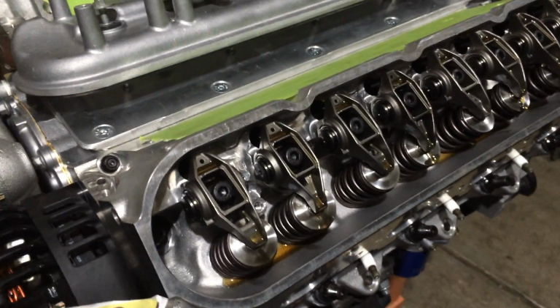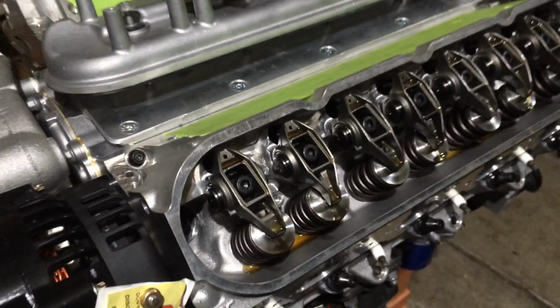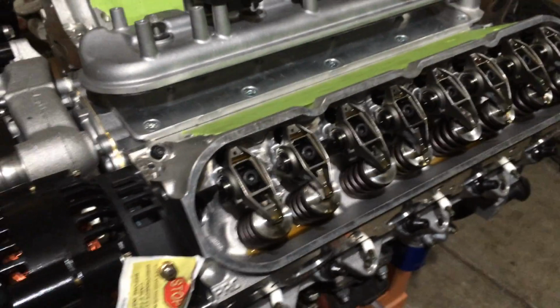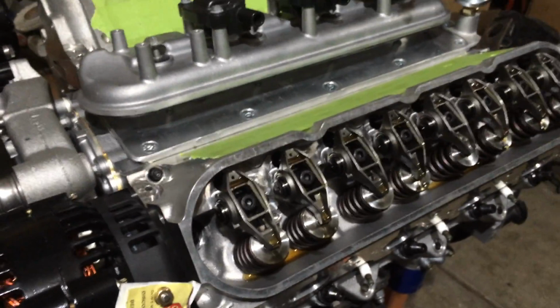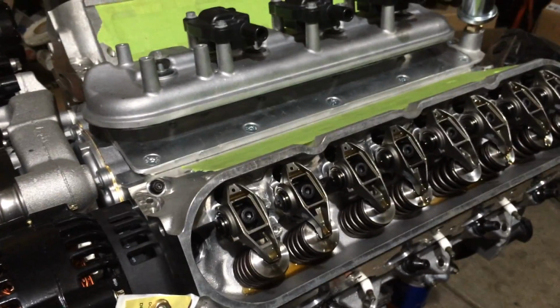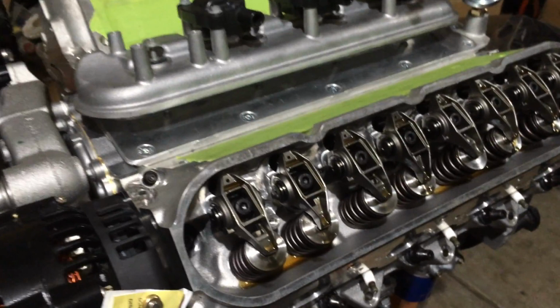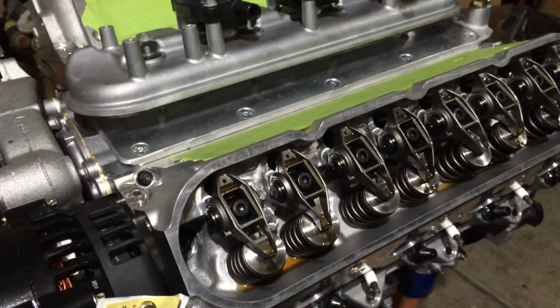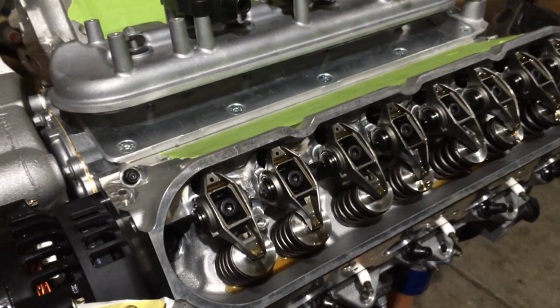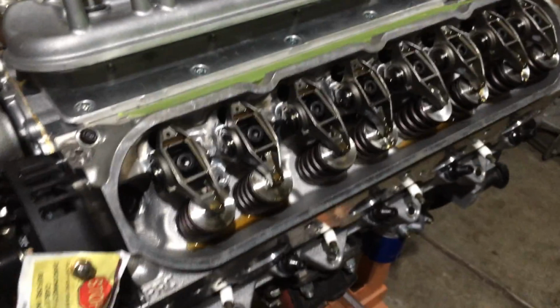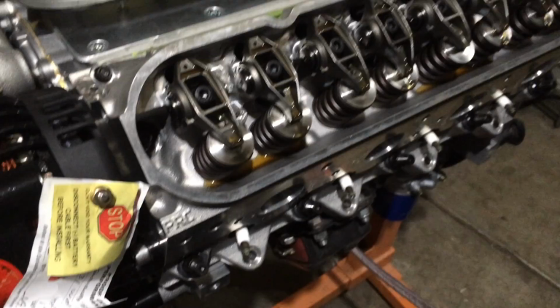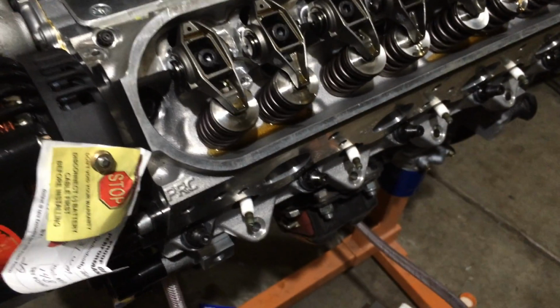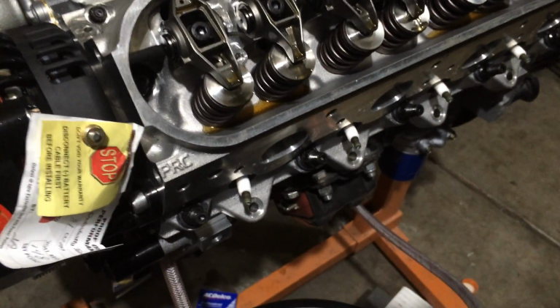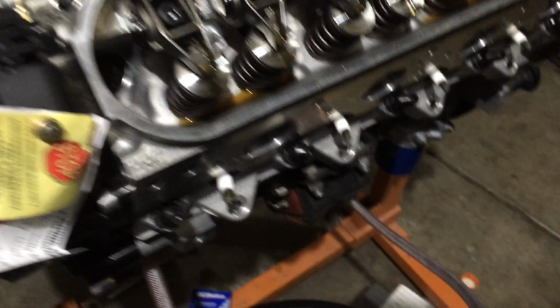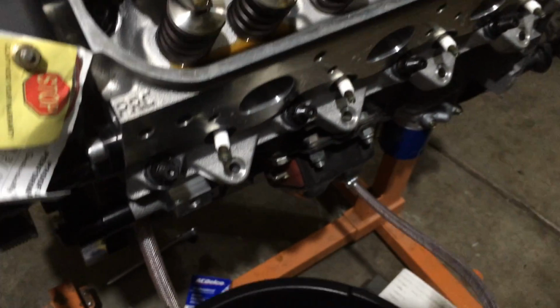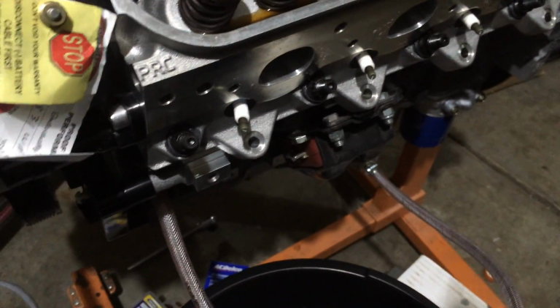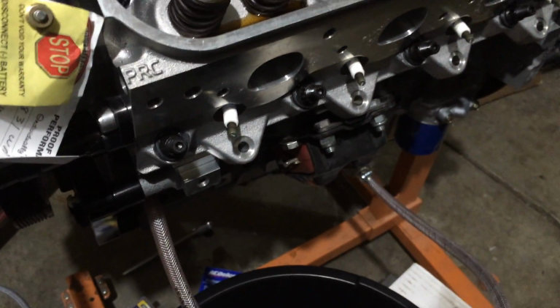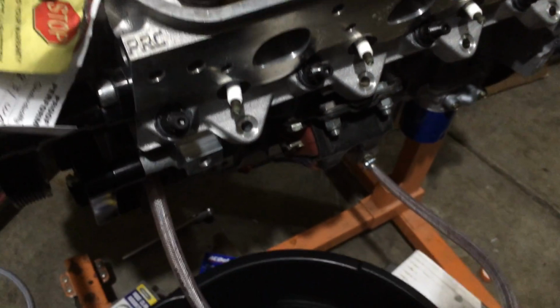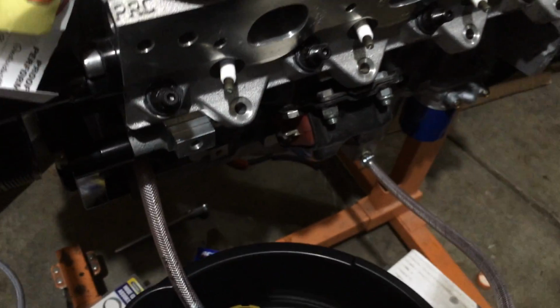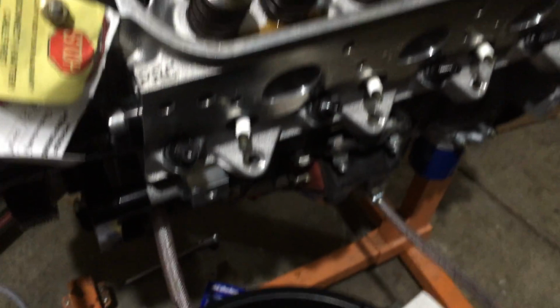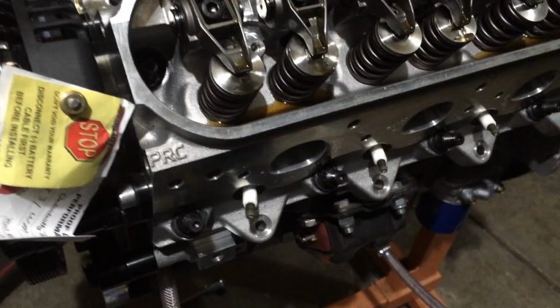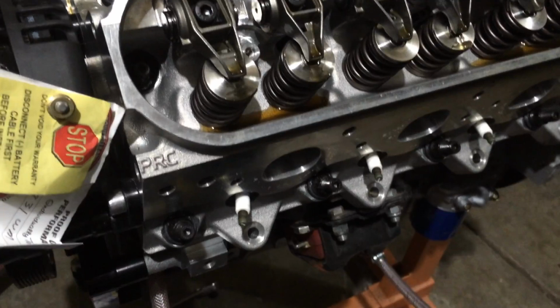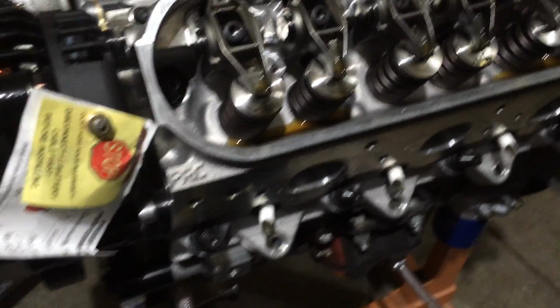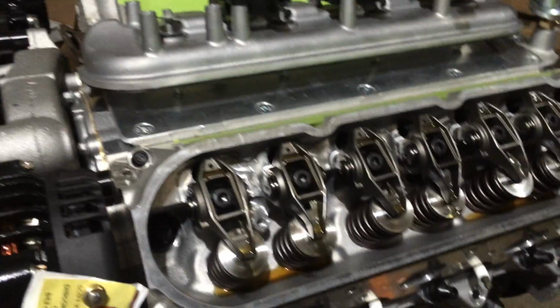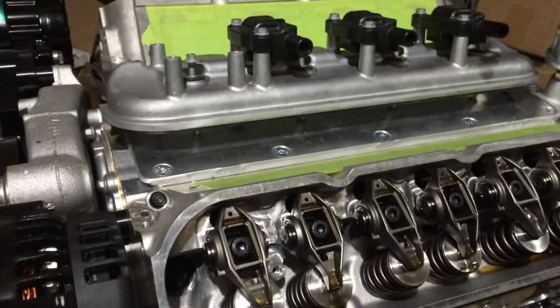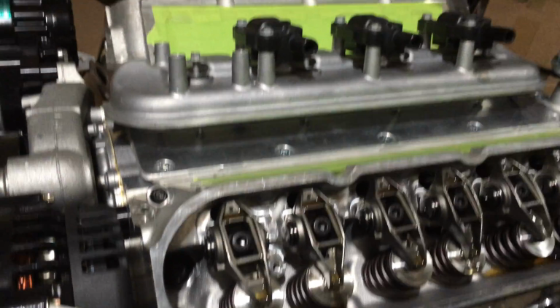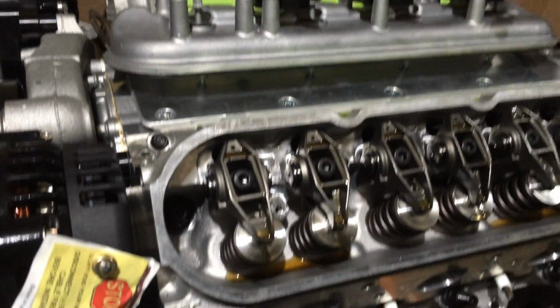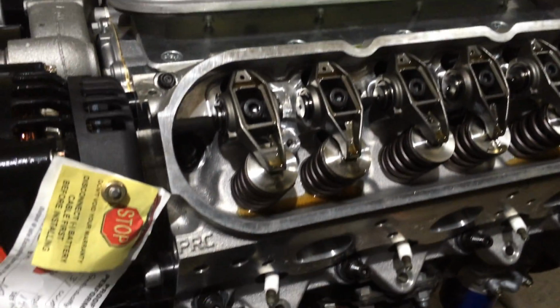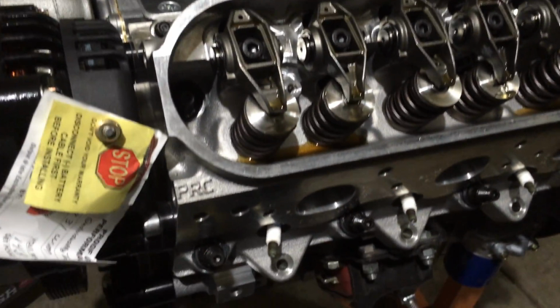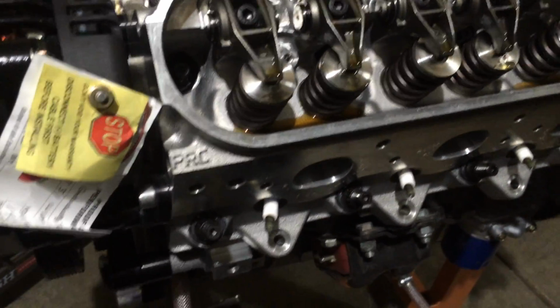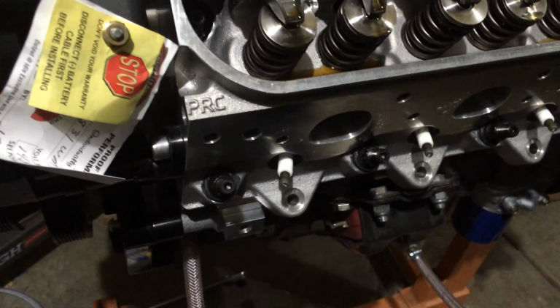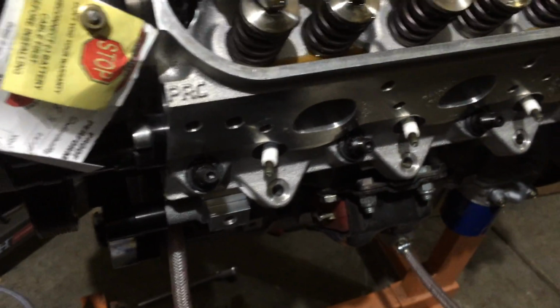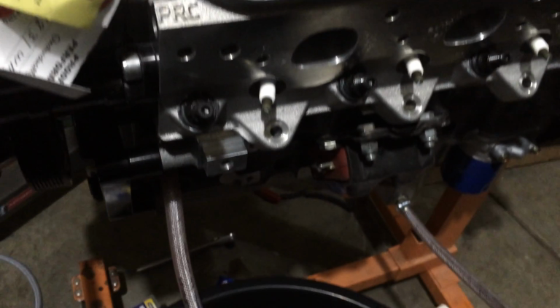Okay guys, so you just spent a small fortune on your new LS motor, but you definitely don't want to start it up without priming it. You aren't able to prime these motors in the traditional fashion because there is no way to spin the mechanical oil pump.